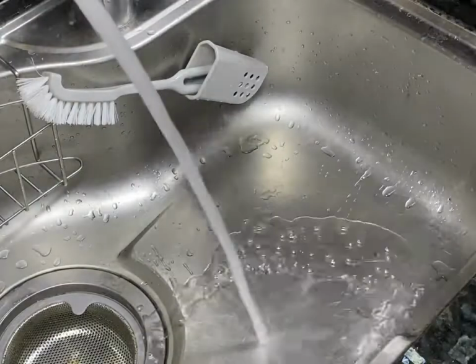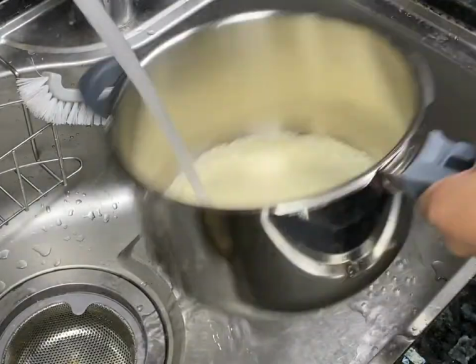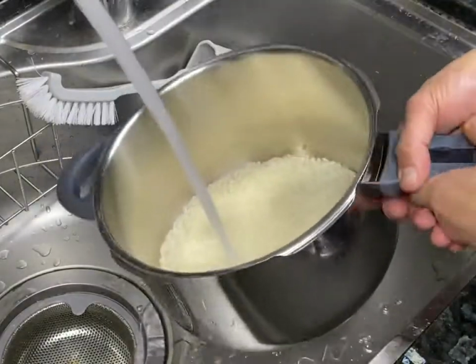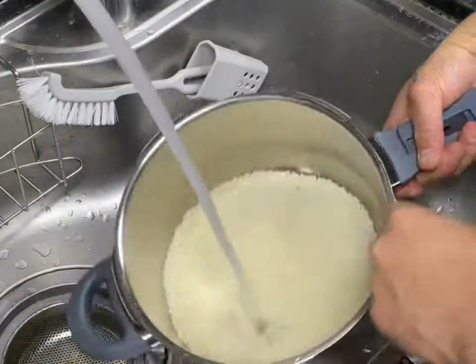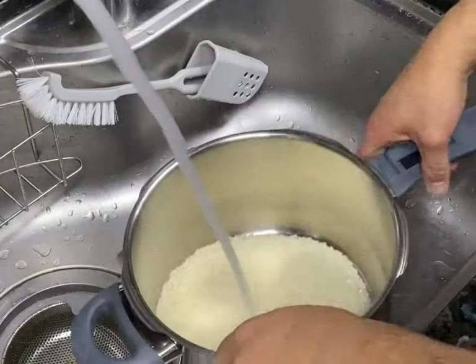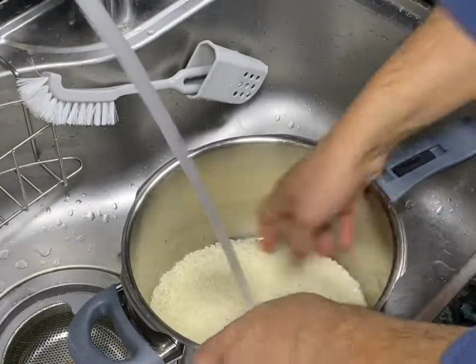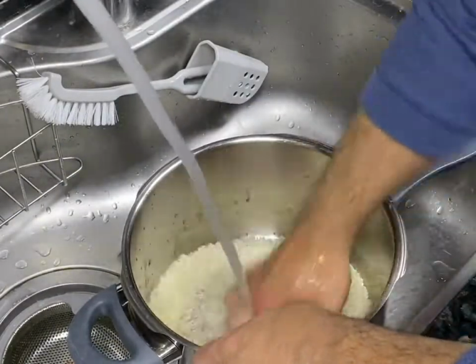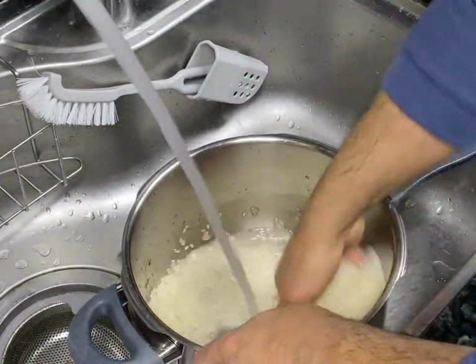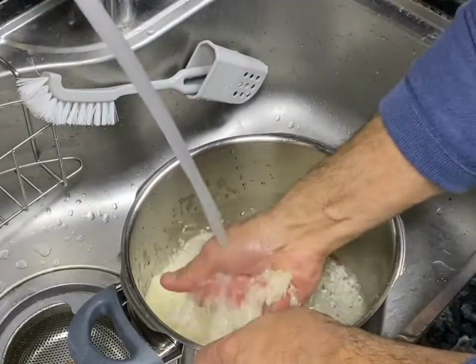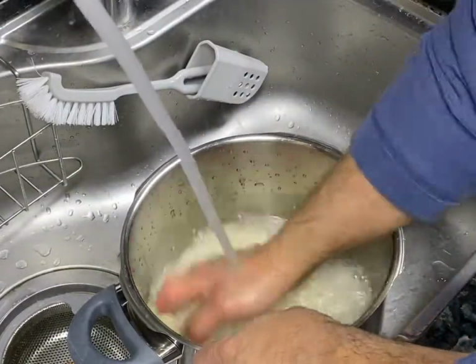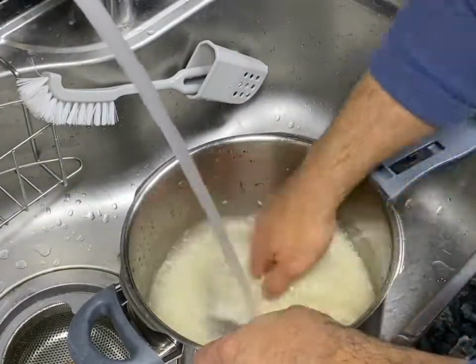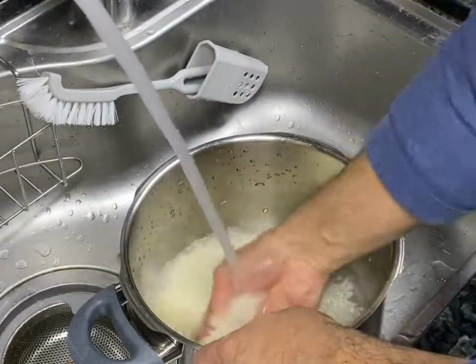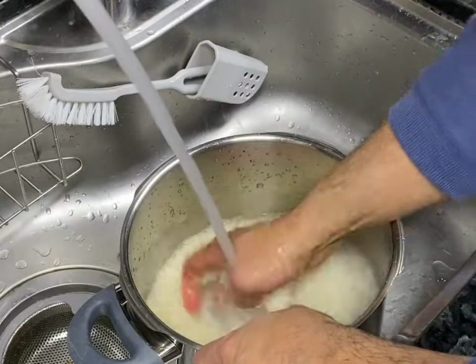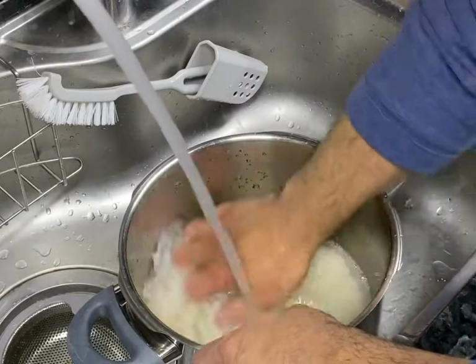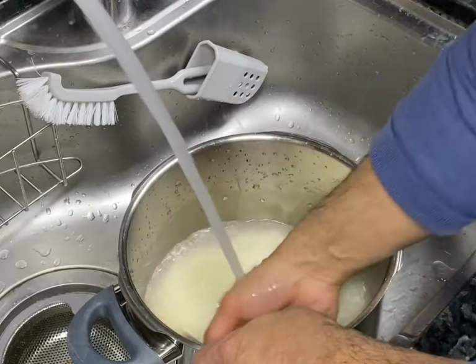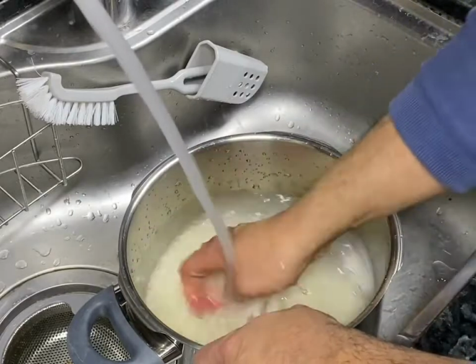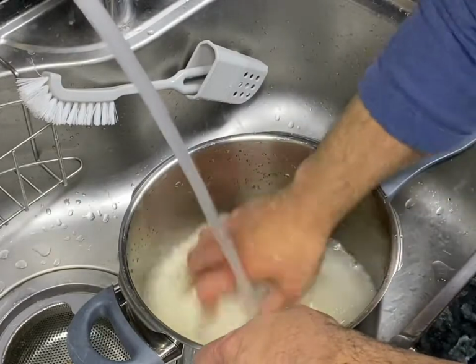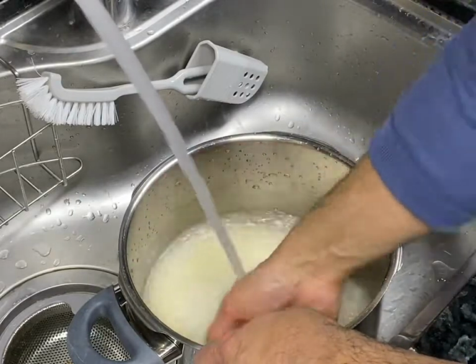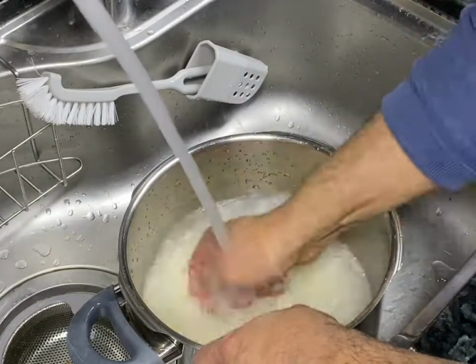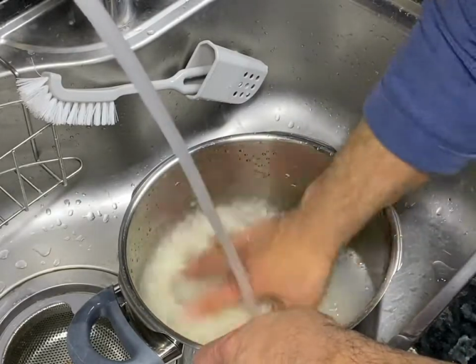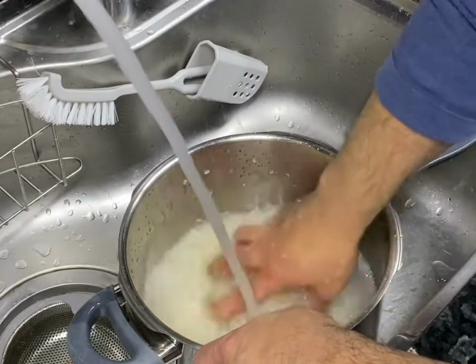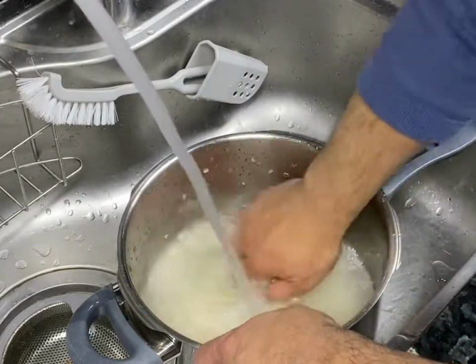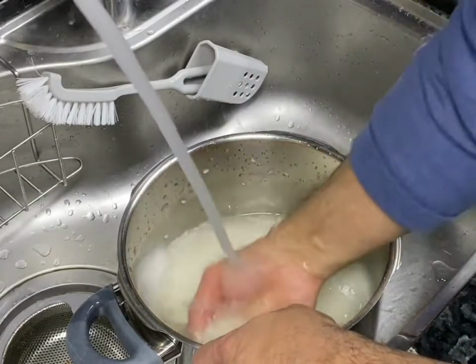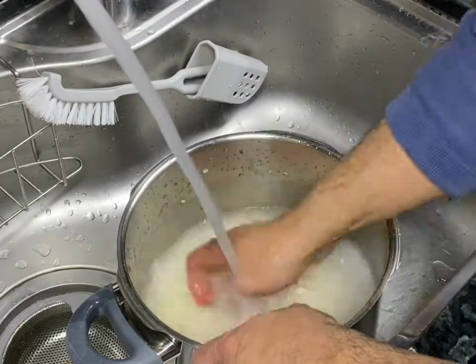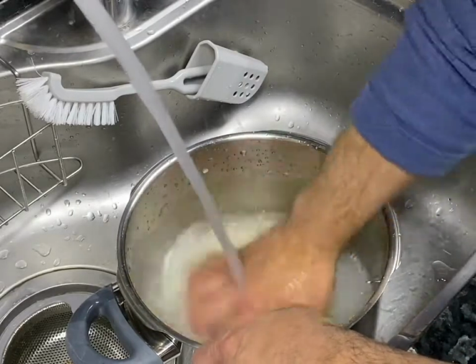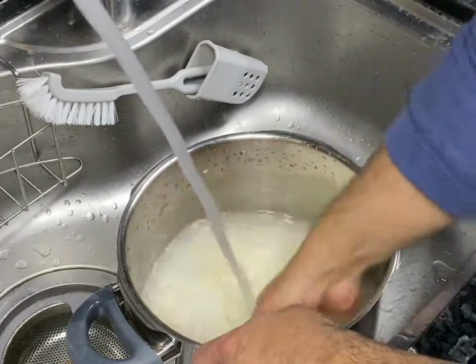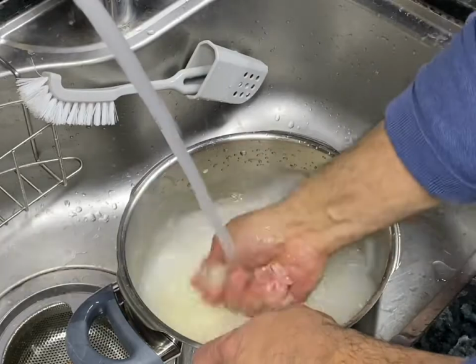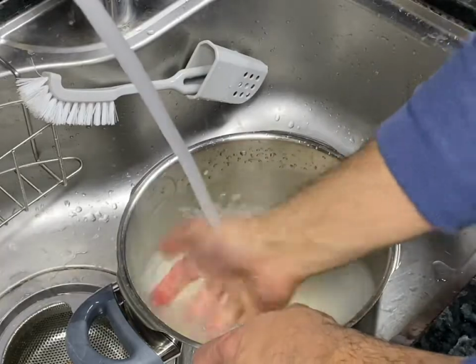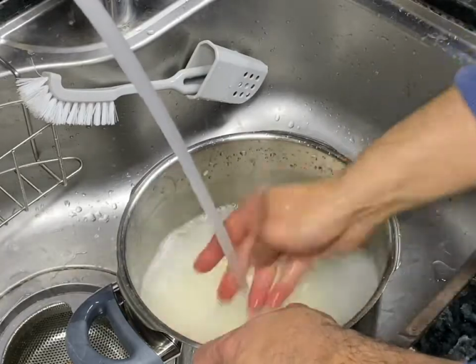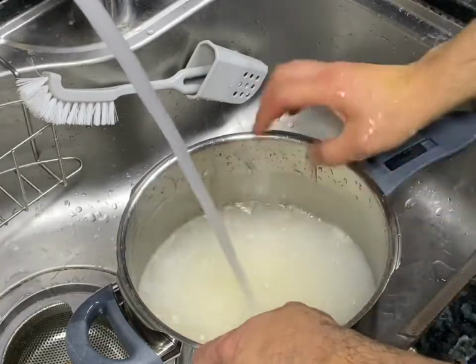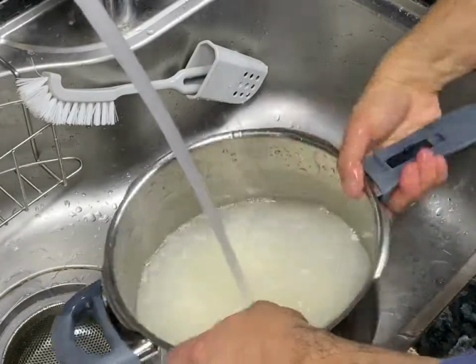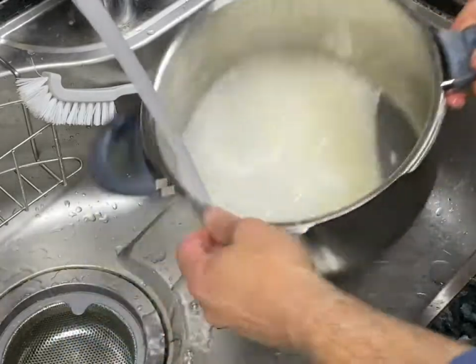First thing you want to do is throw in your rice and the very next step is to rinse it. You want to rinse the starch out — rinse as much as you want. I do this about three times.